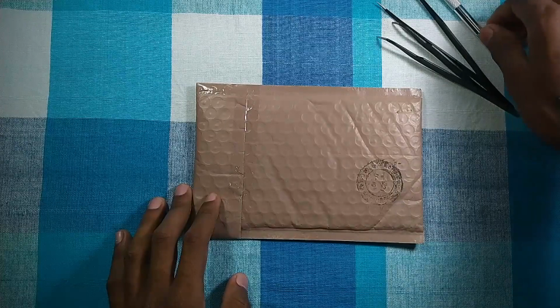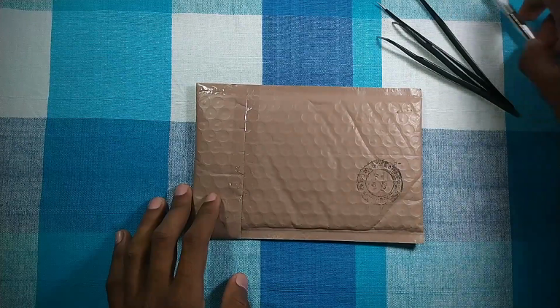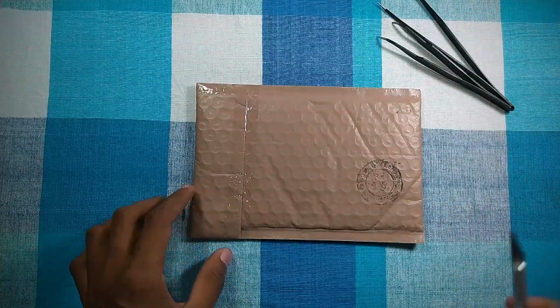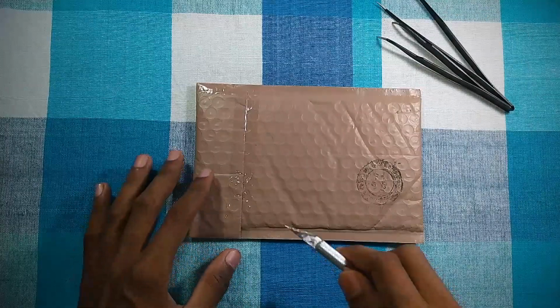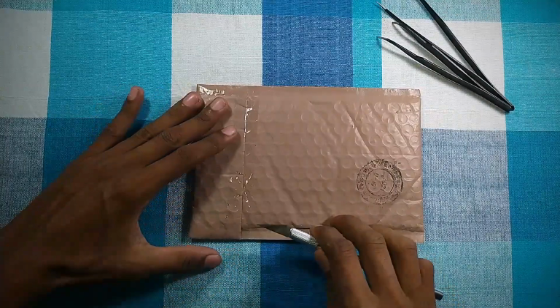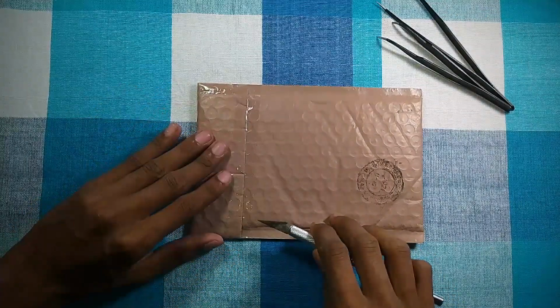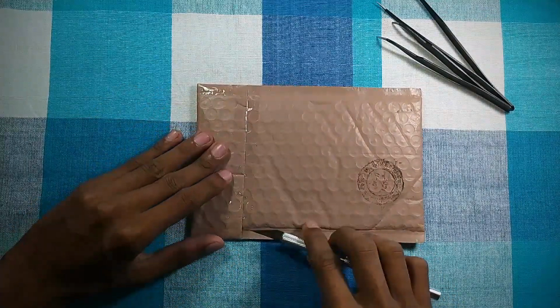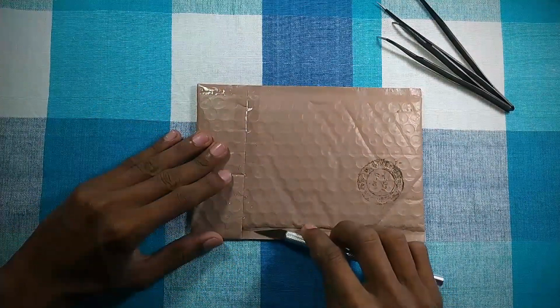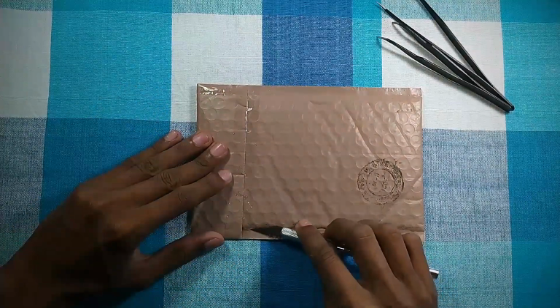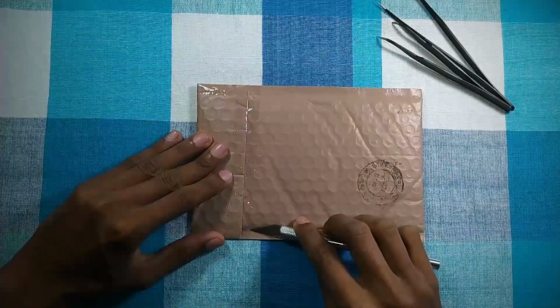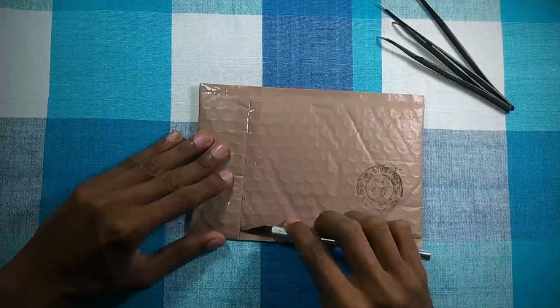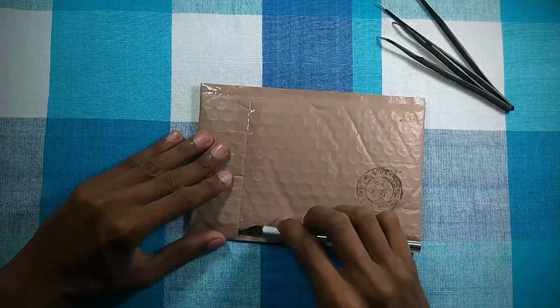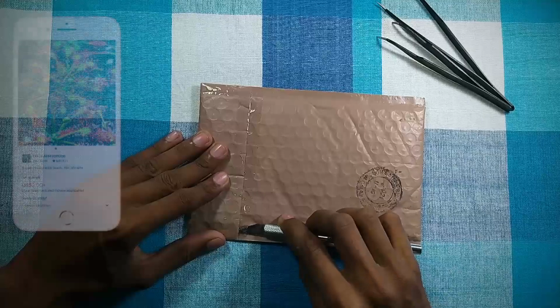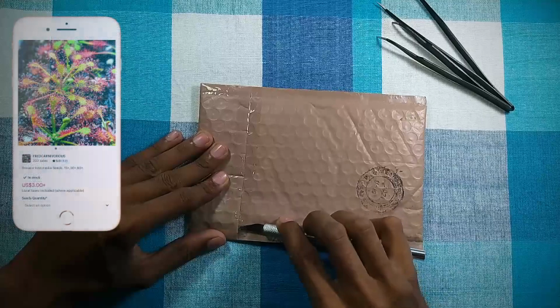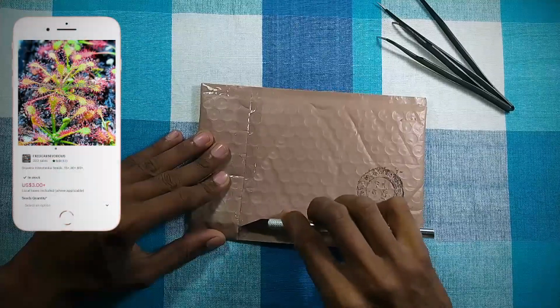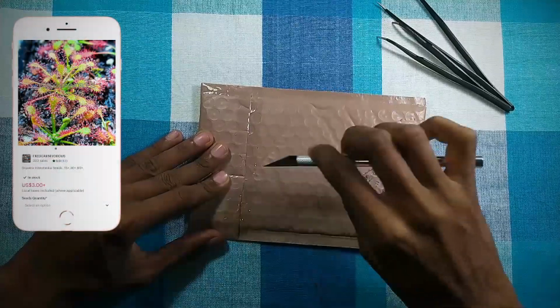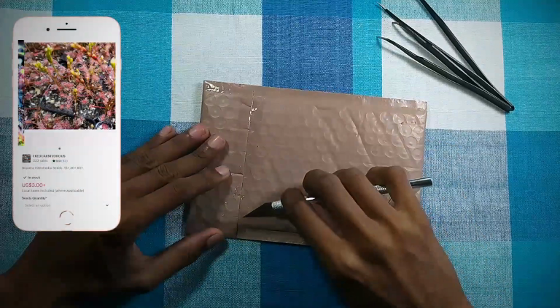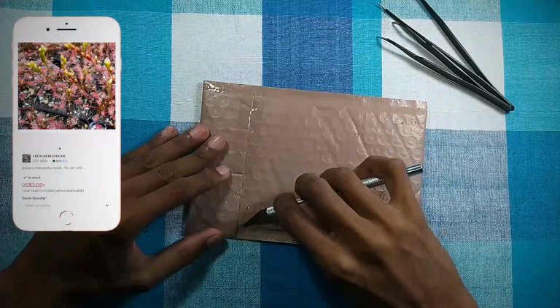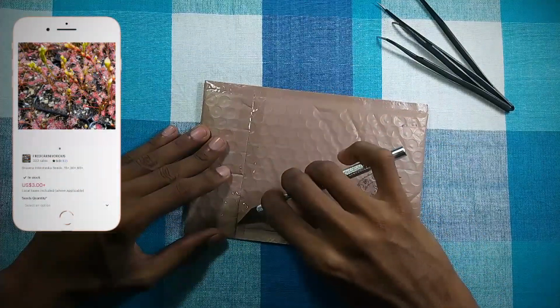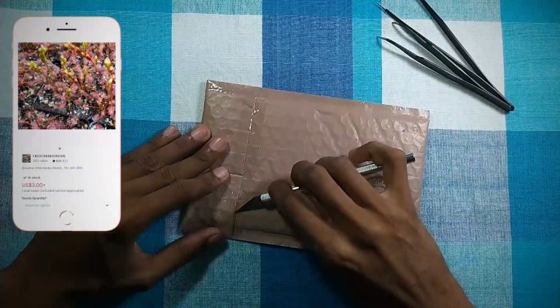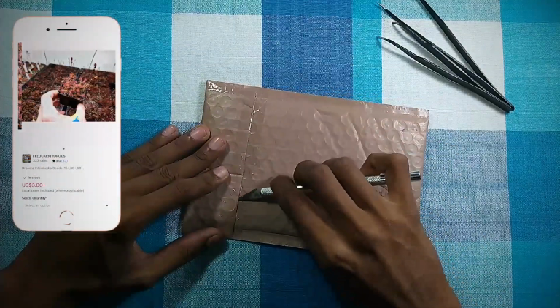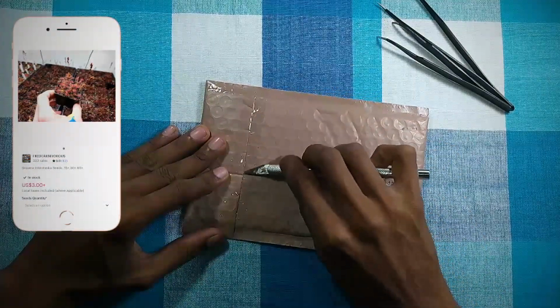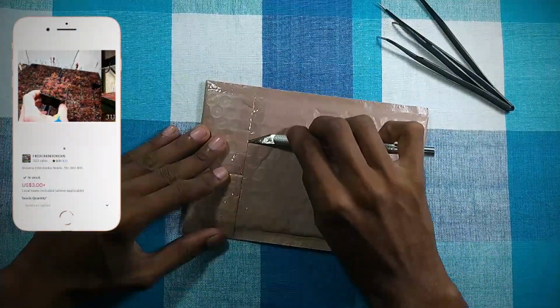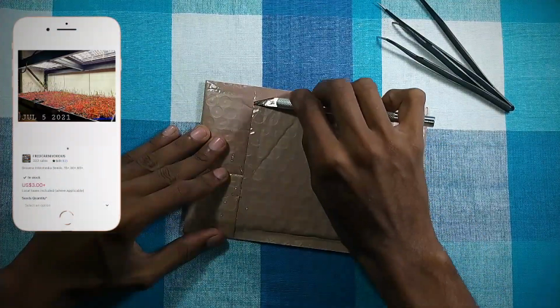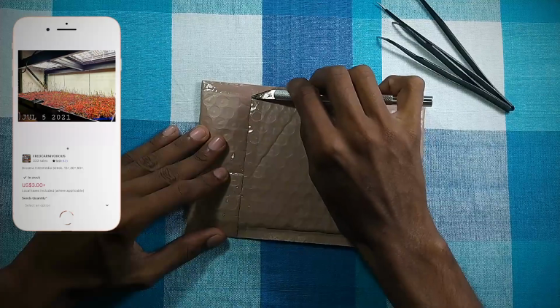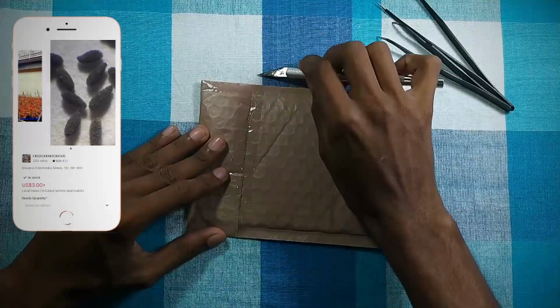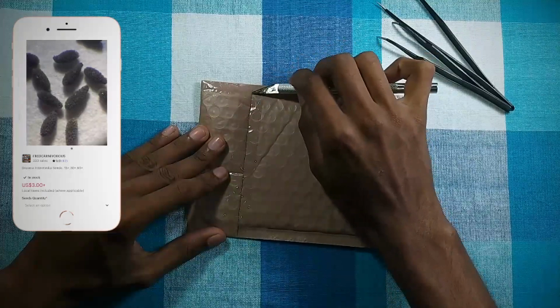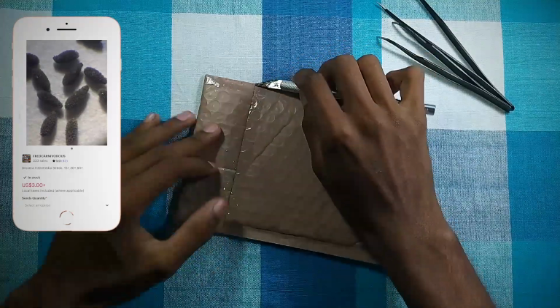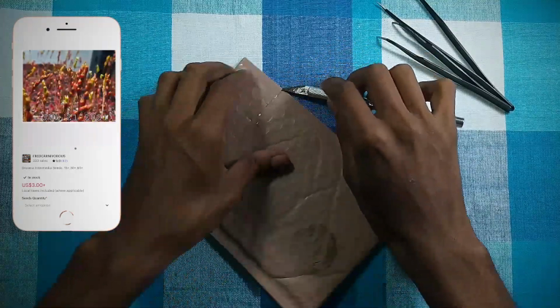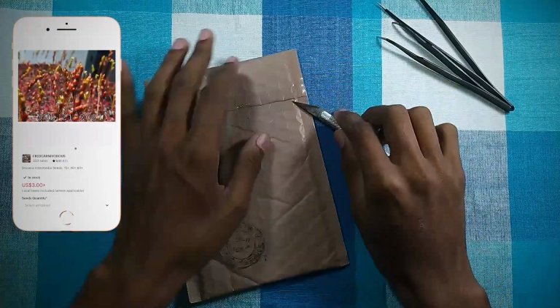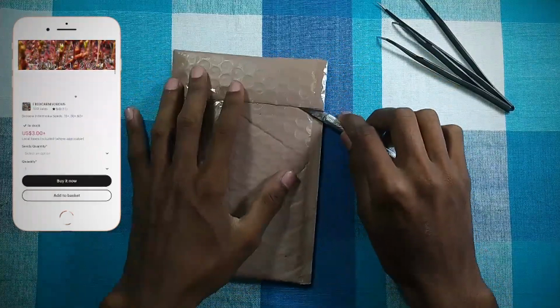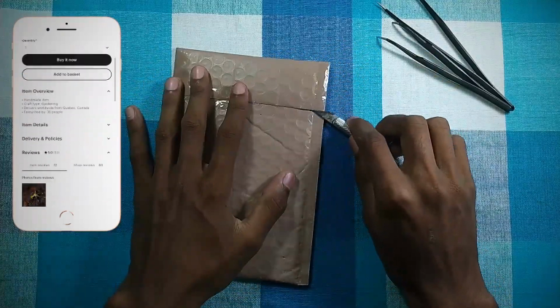Hey guys, in today's video we are going to be talking about temperate sundews. About a month ago I purchased Drosera intermedia seeds from Etsy. In this package we have some Drosera intermedia seeds.